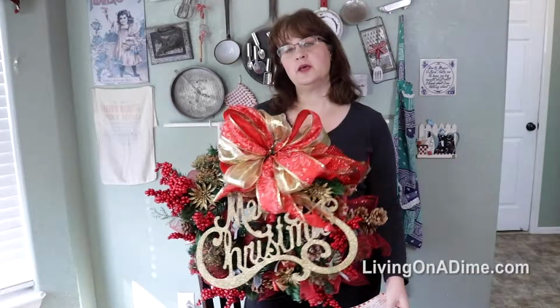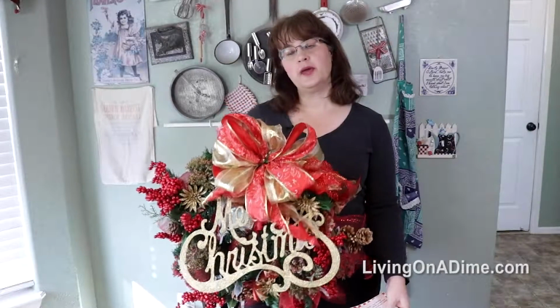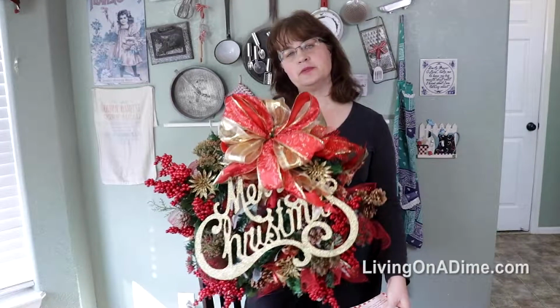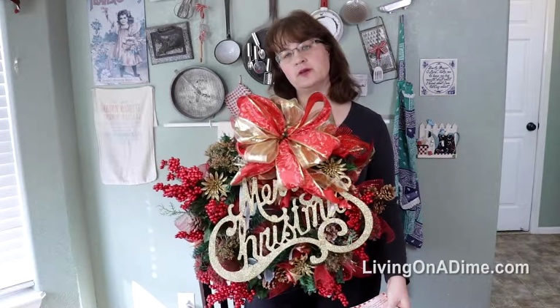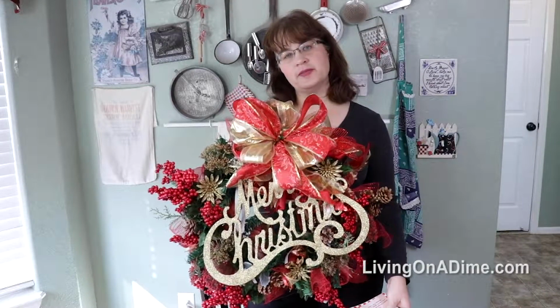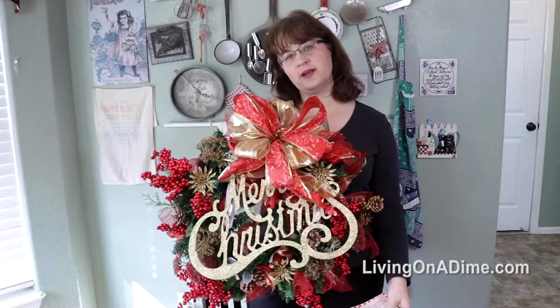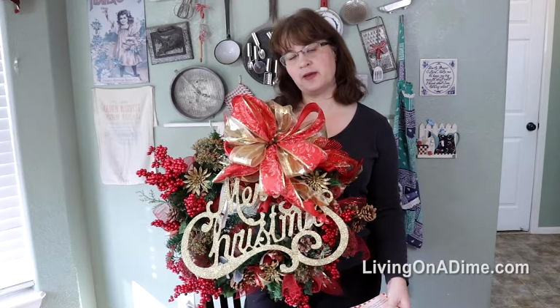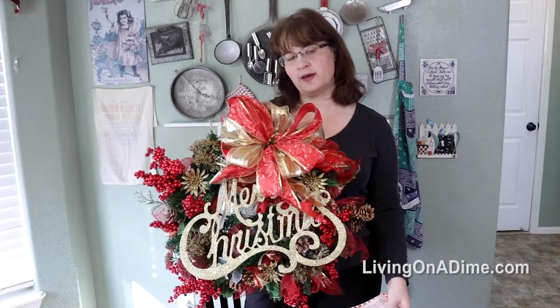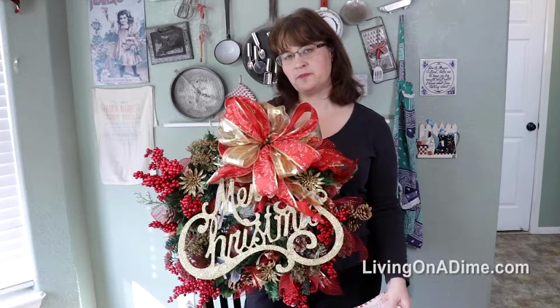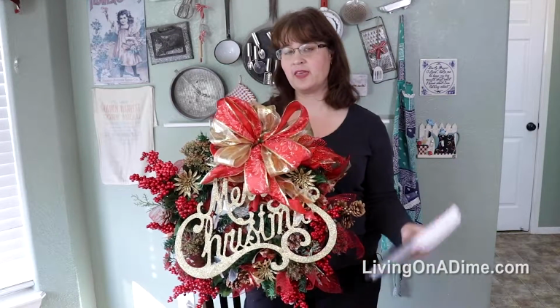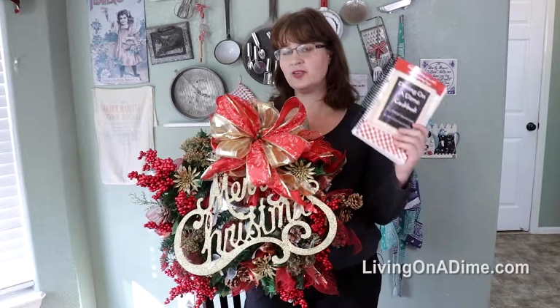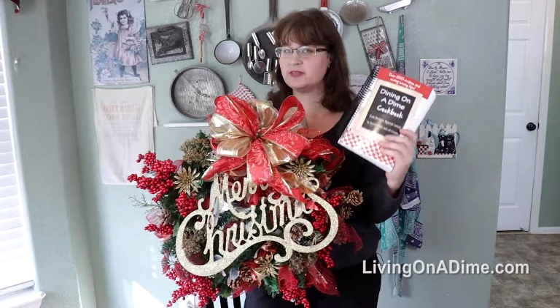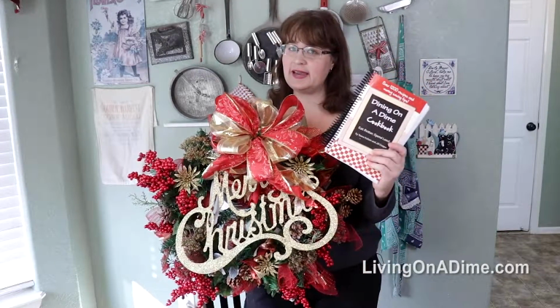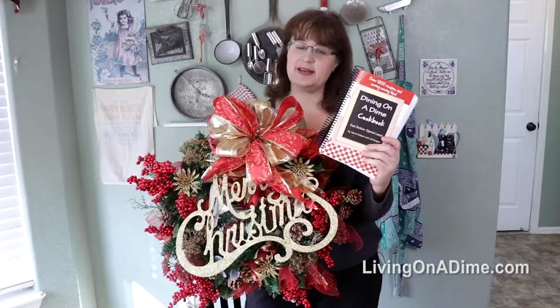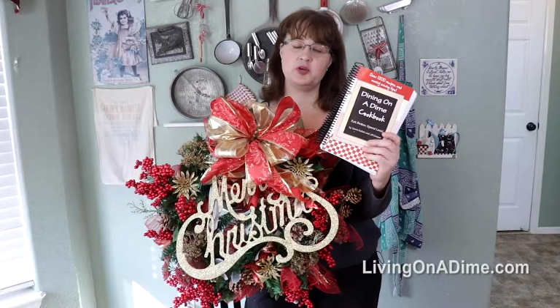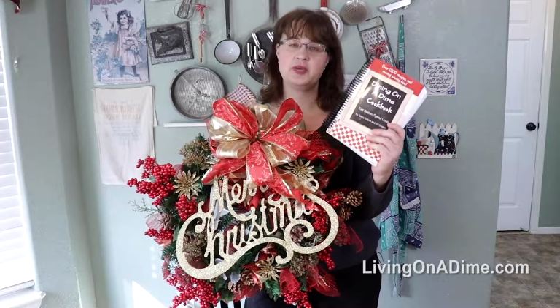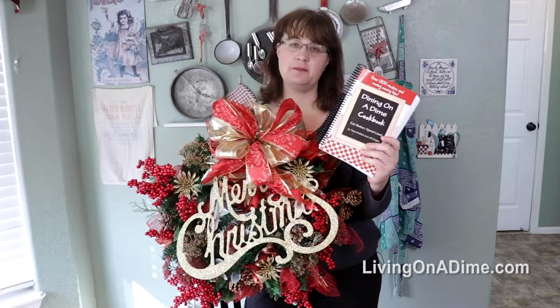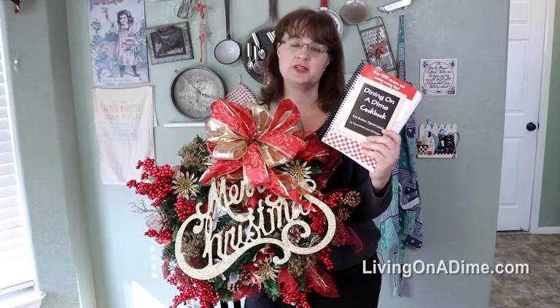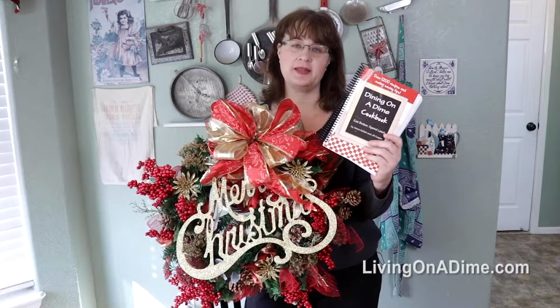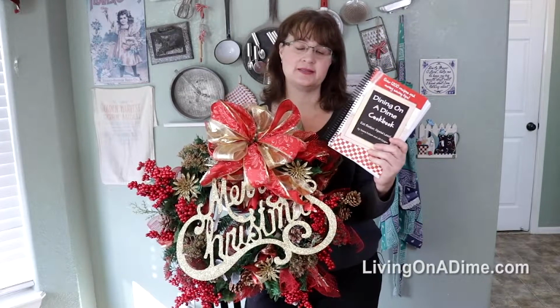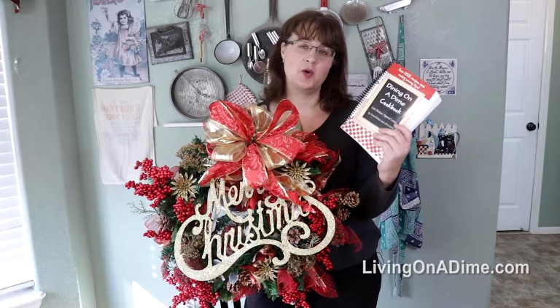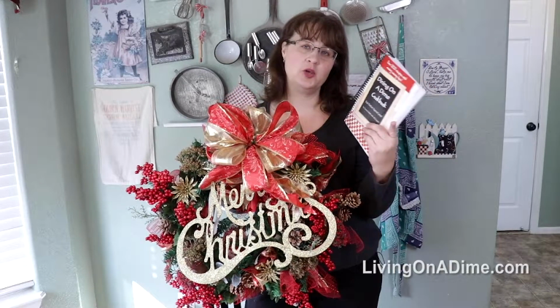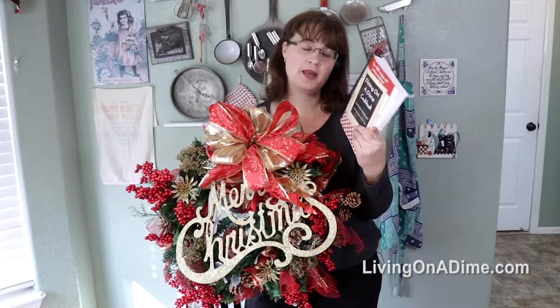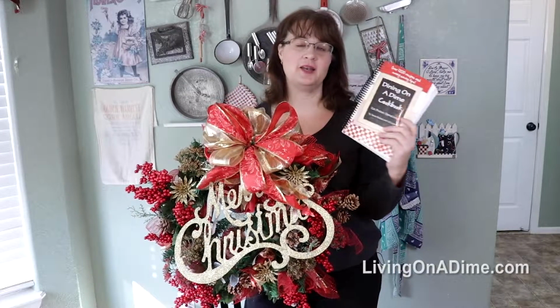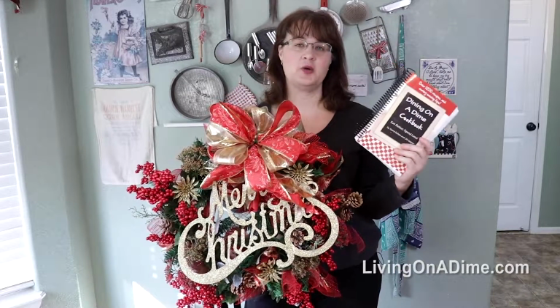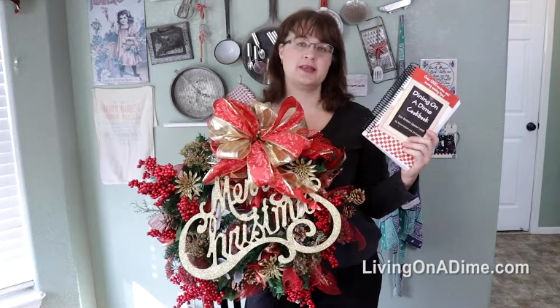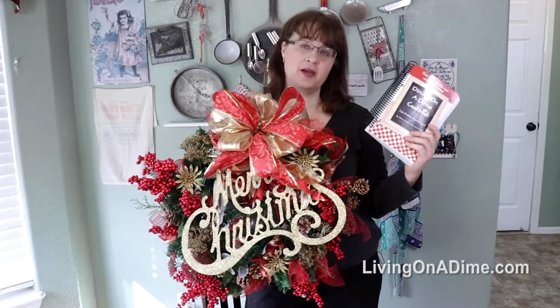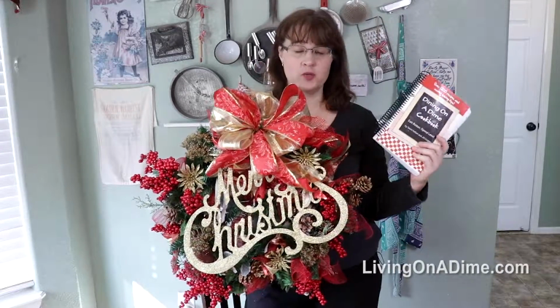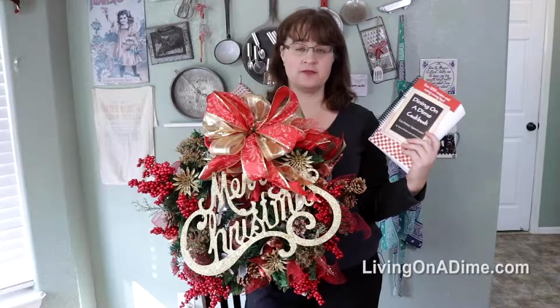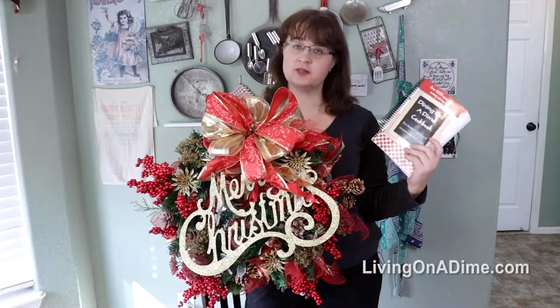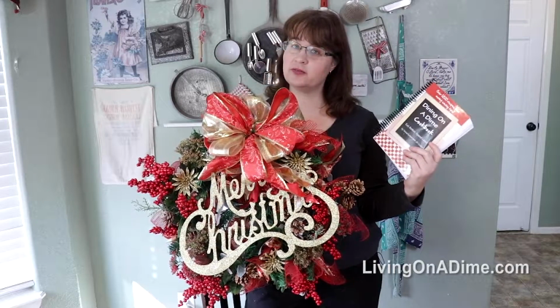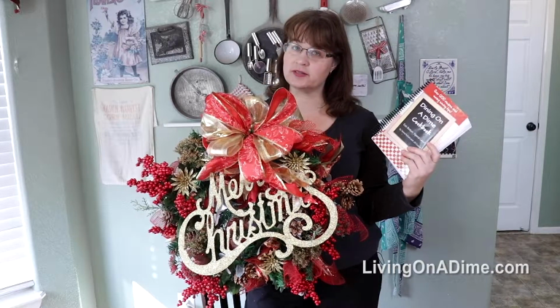Hello, I am Tara from livingonadime.com, the author of the Dining on a Dime cookbook, Eat Better, Spend Less. What you may not know is that in my former life, I used to be a florist.